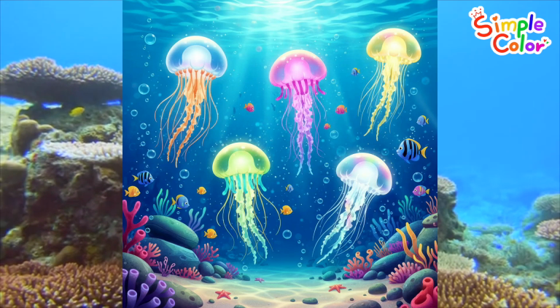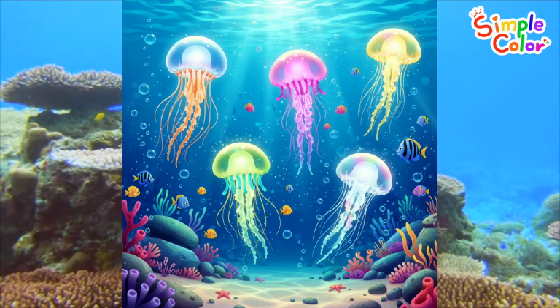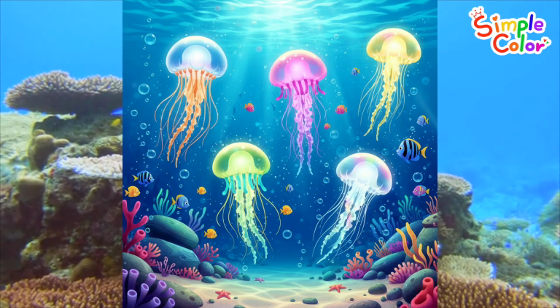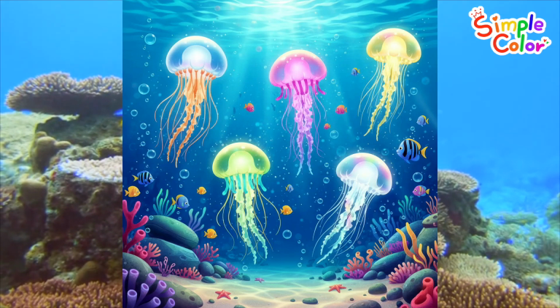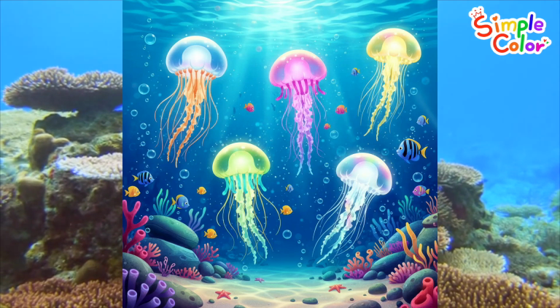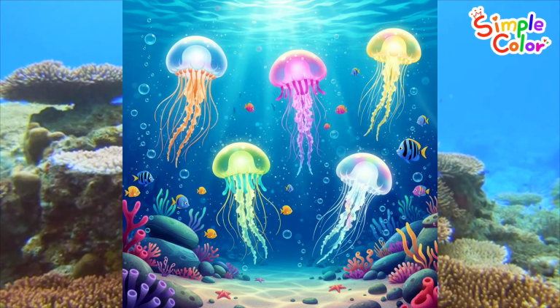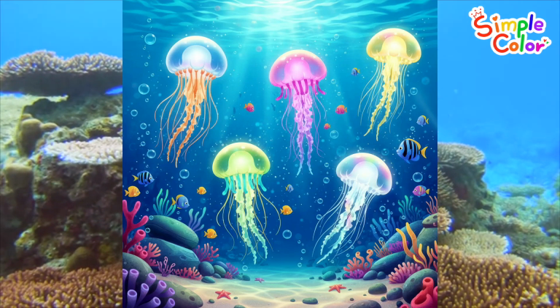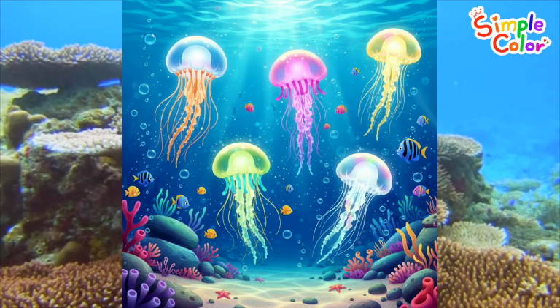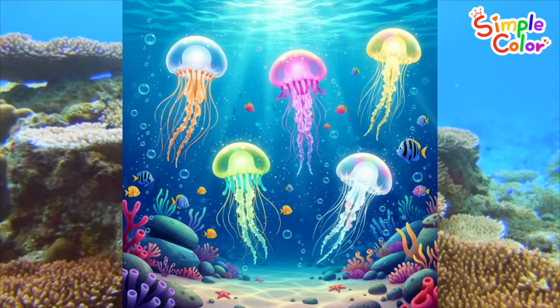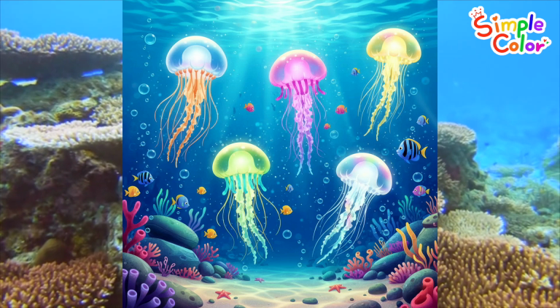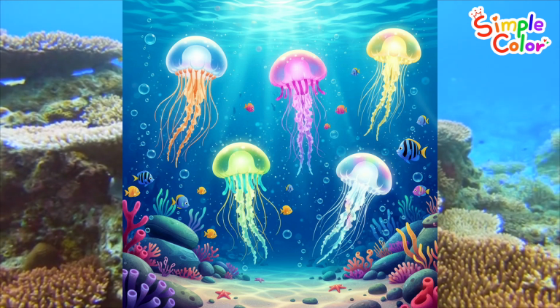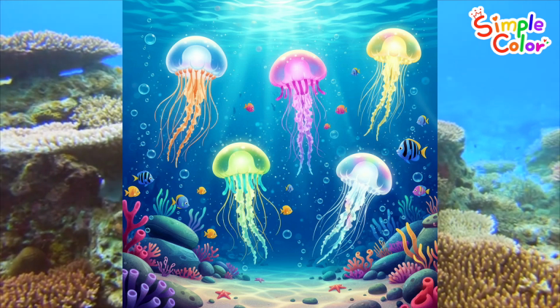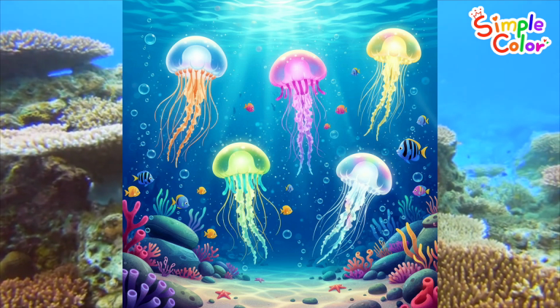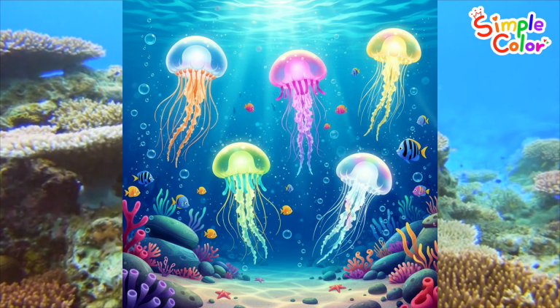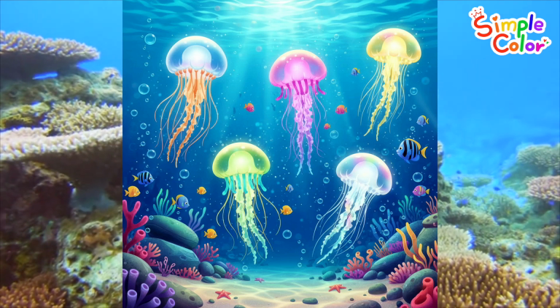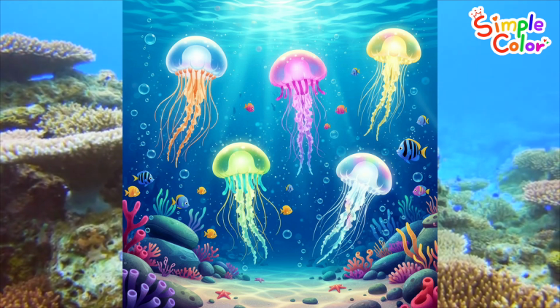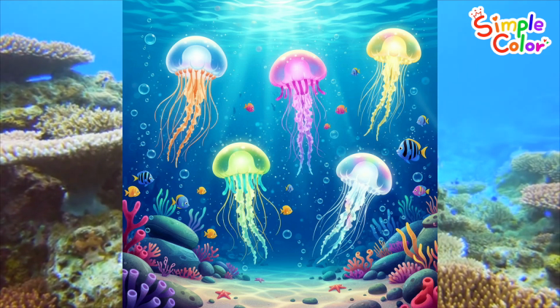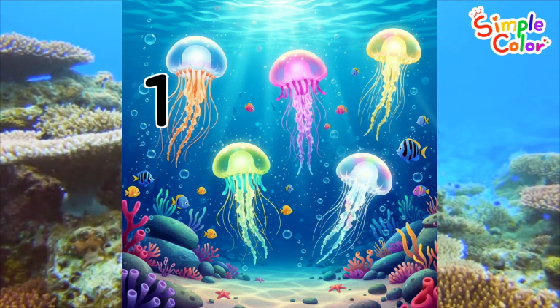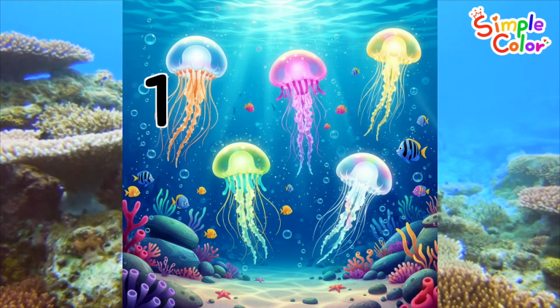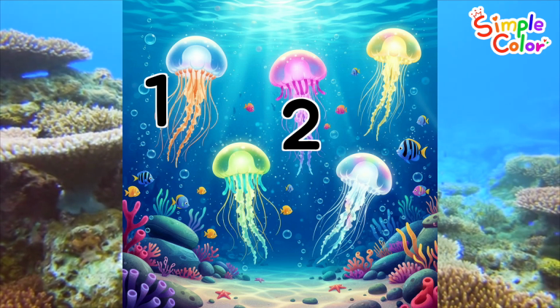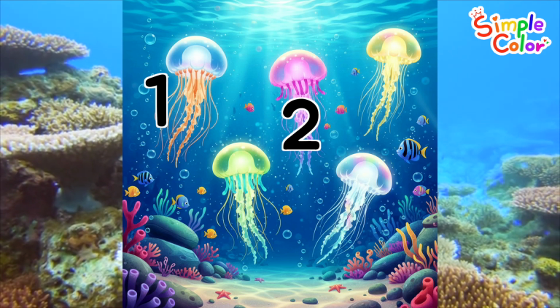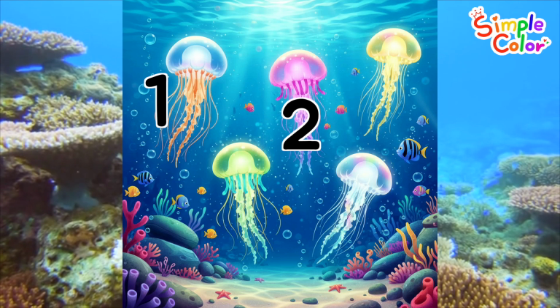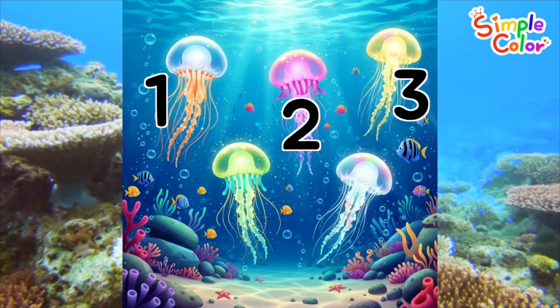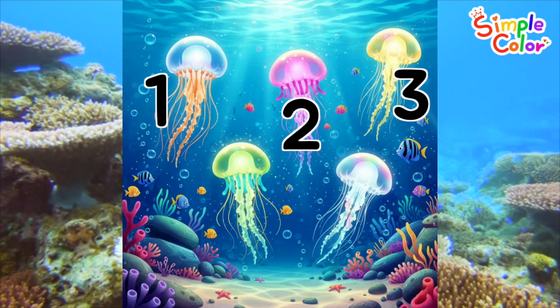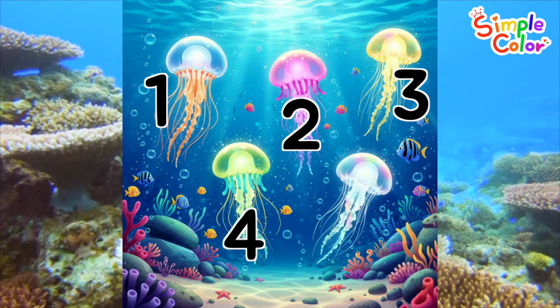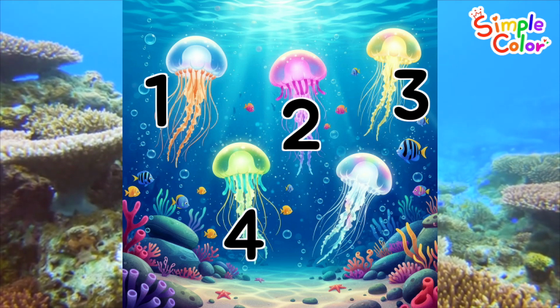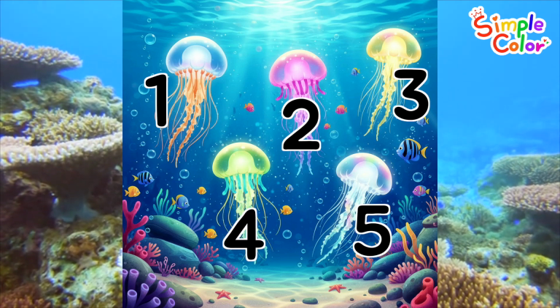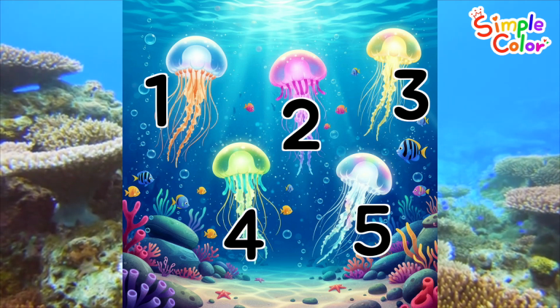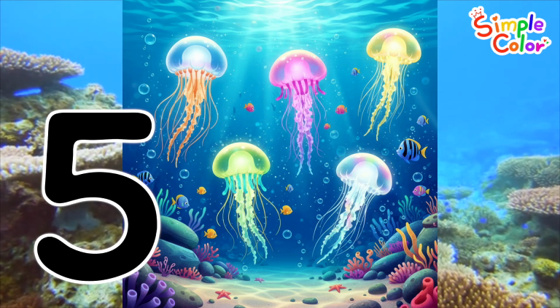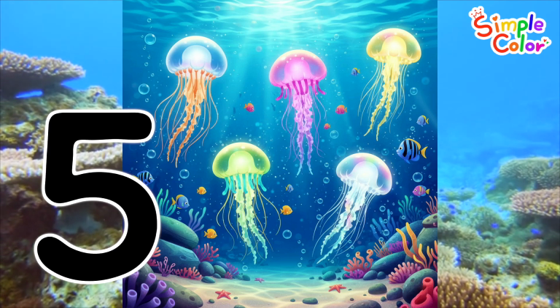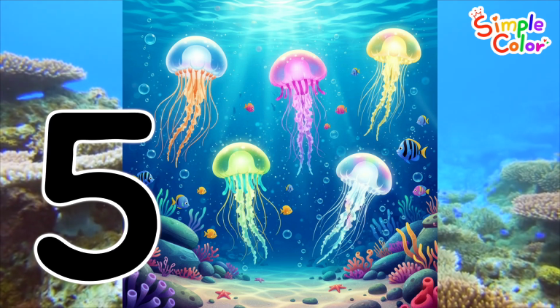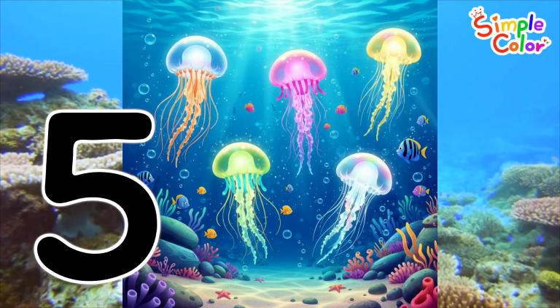Here are some jellyfish swimming in the ocean! Let's count how many jellyfish there are! 1, 2, 3, 4, 5! Five jellyfish!